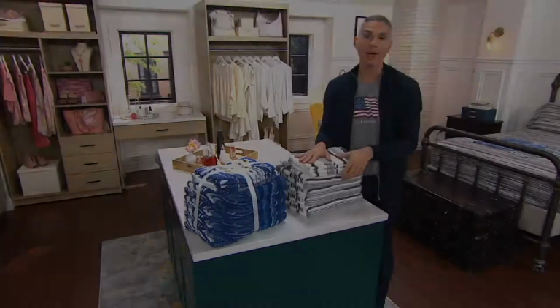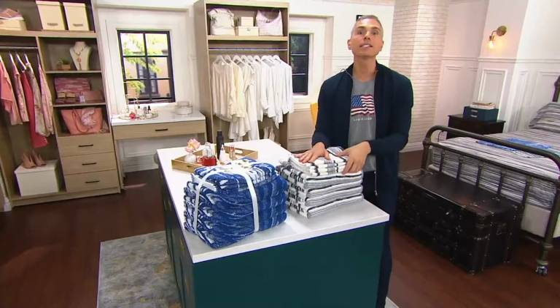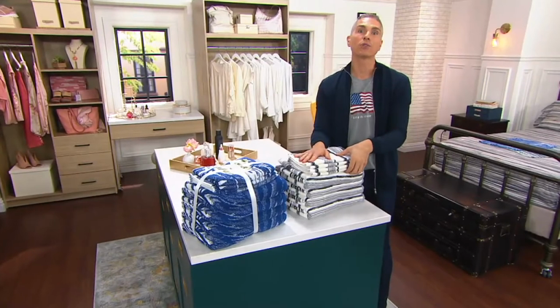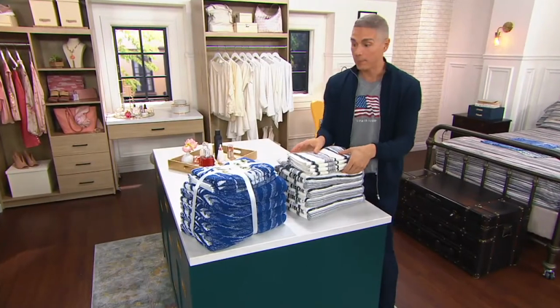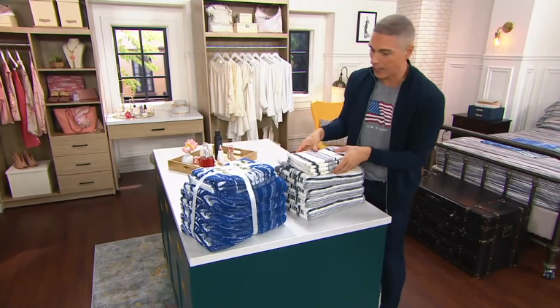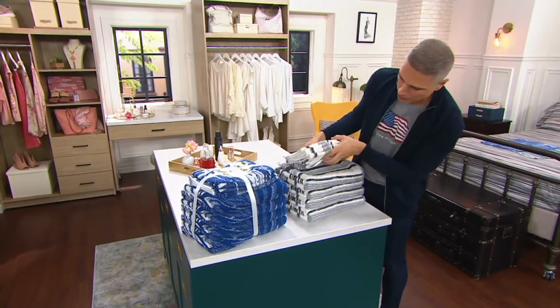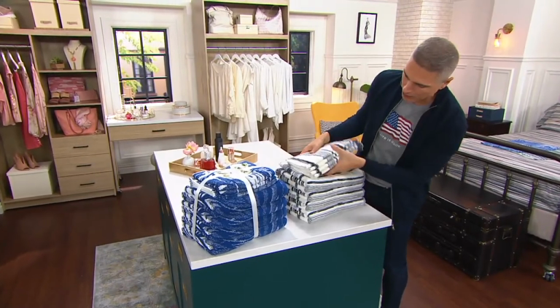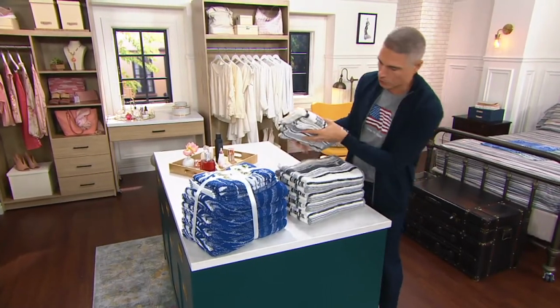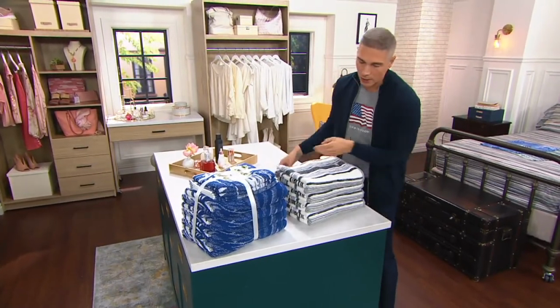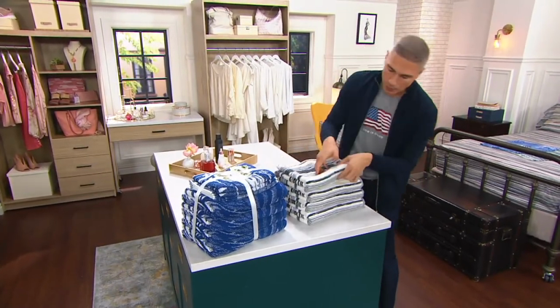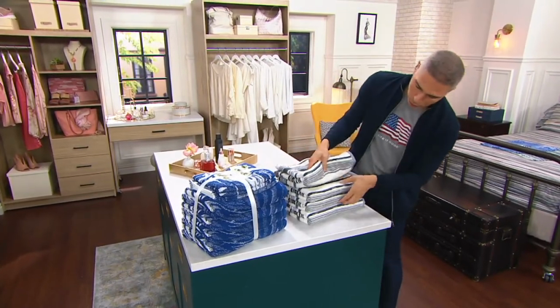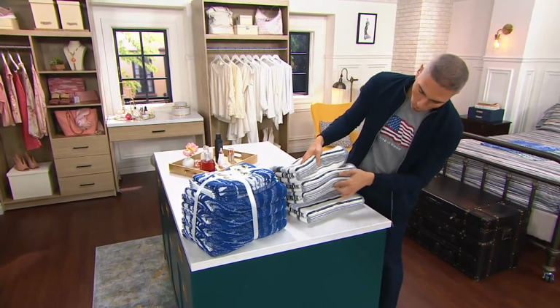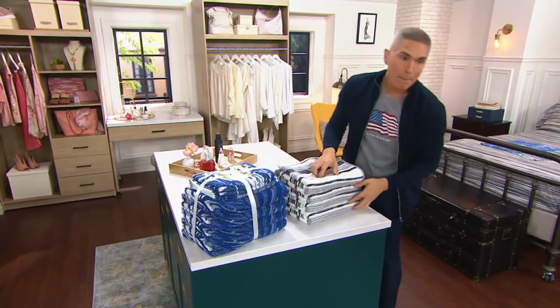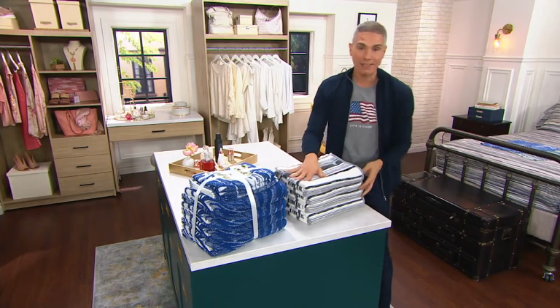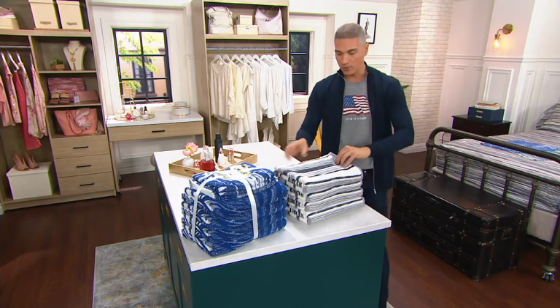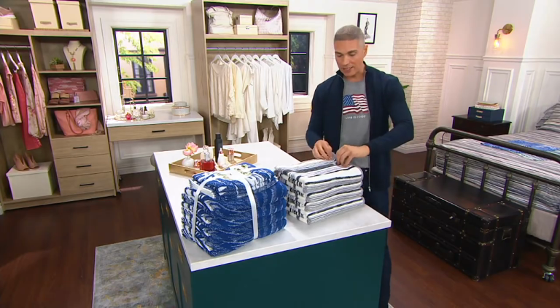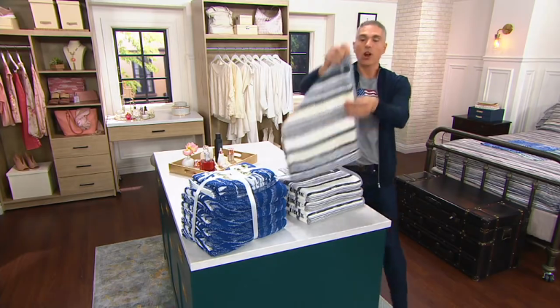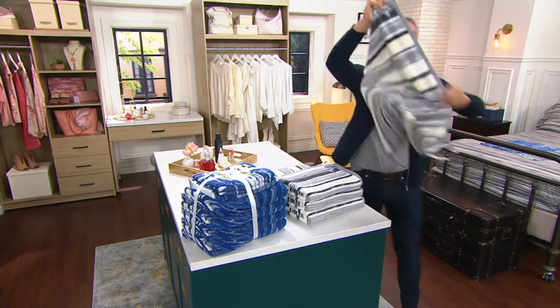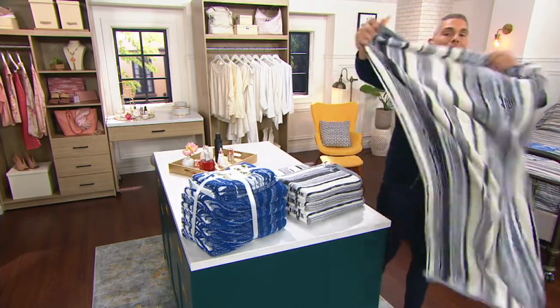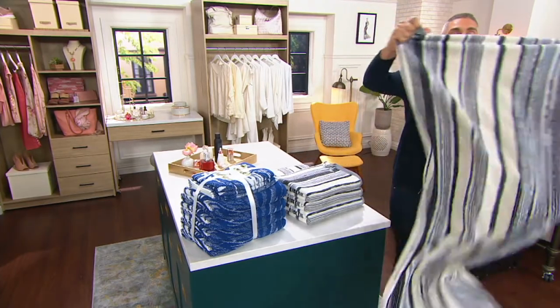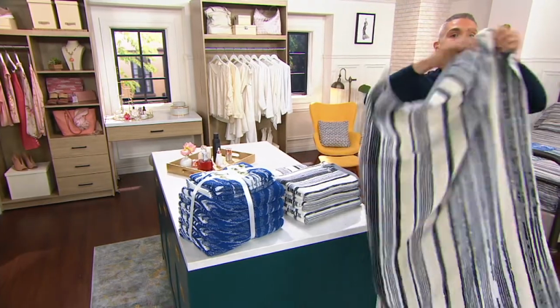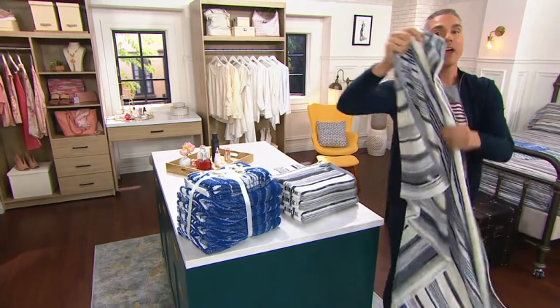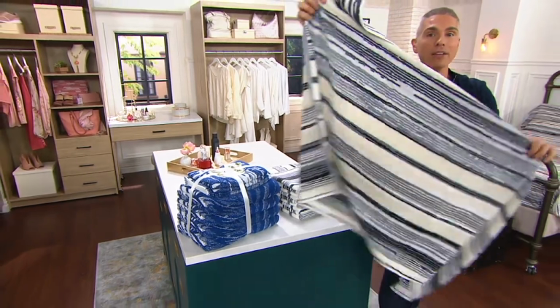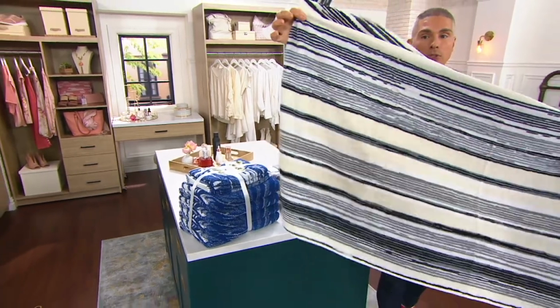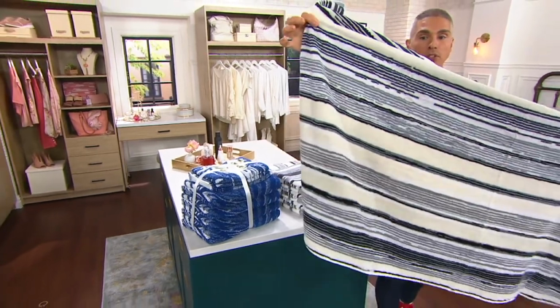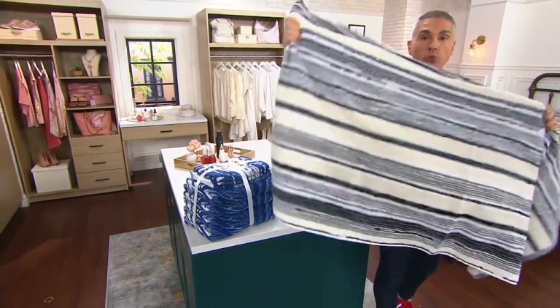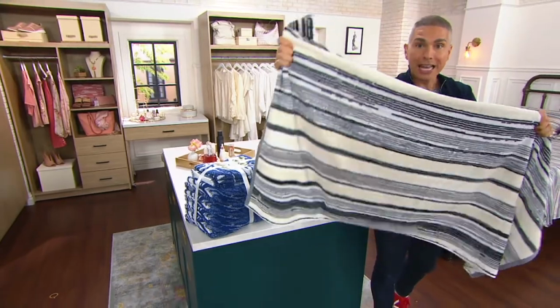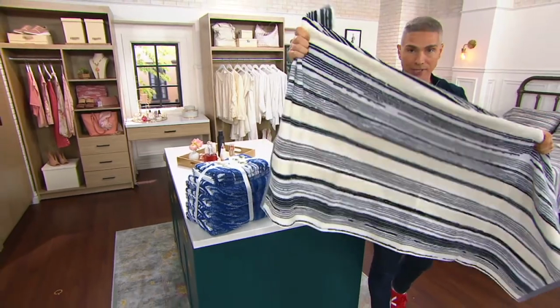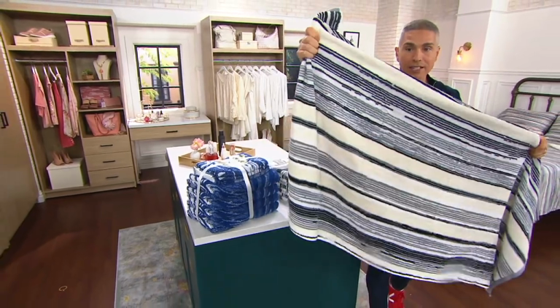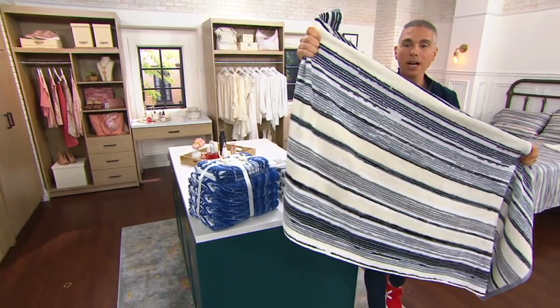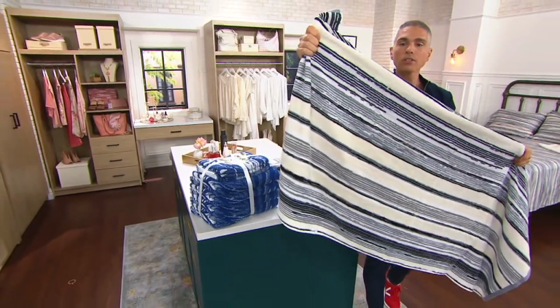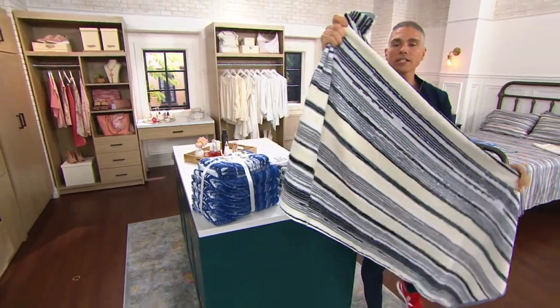This set is fabulous. I got to present this the other day as well. You get four bath towels, and these are some of the nicest bath towels that I've ever had the opportunity to try and present here at QVC.